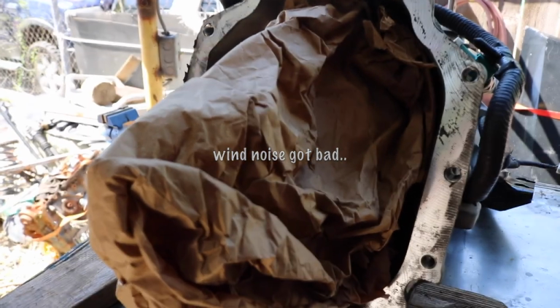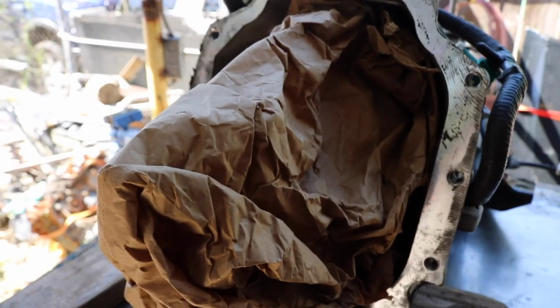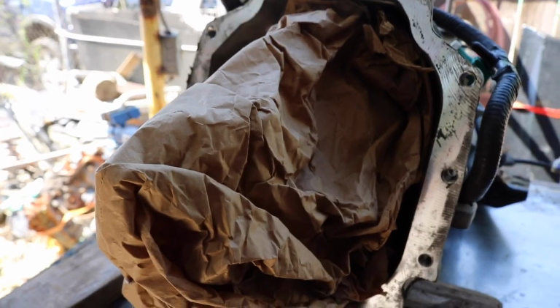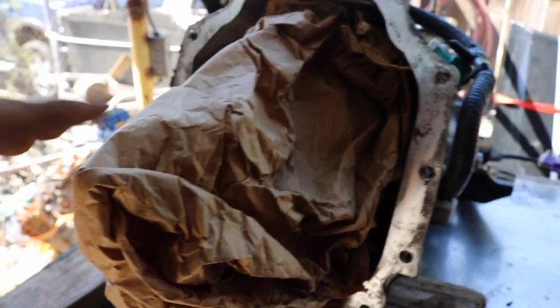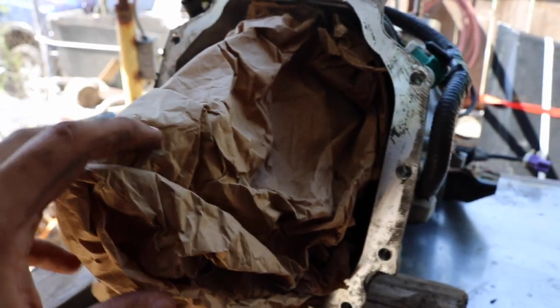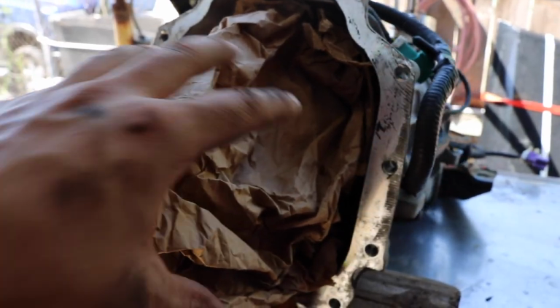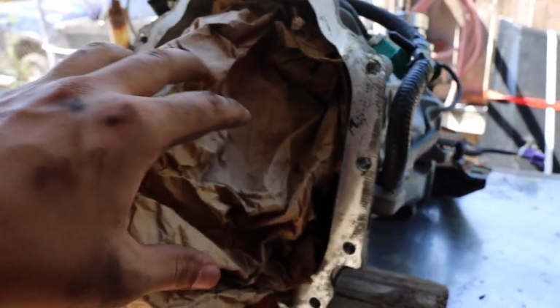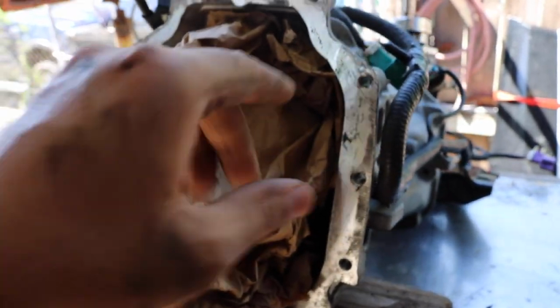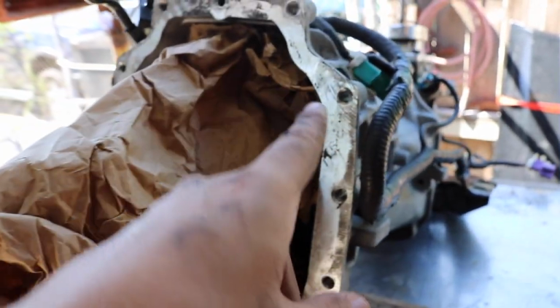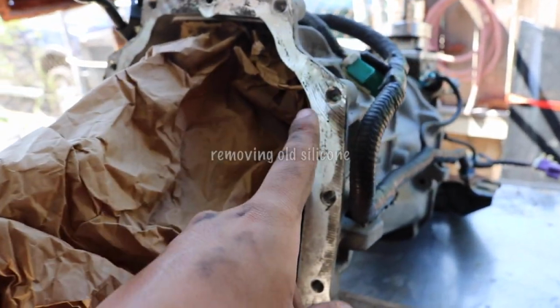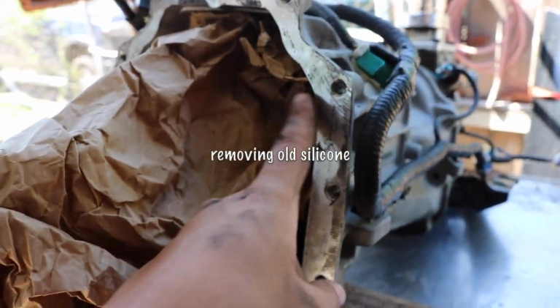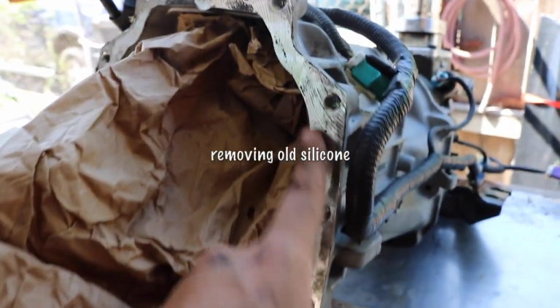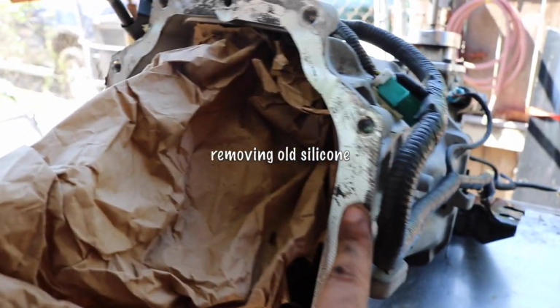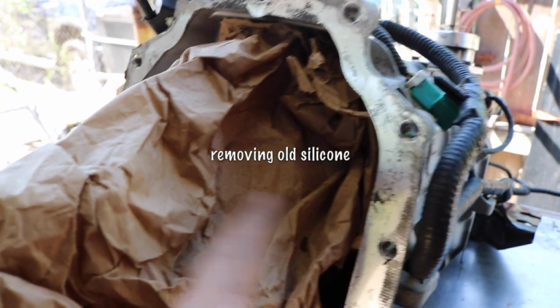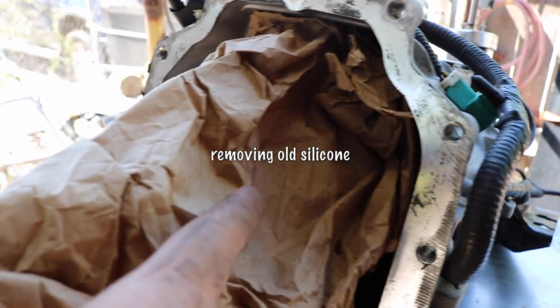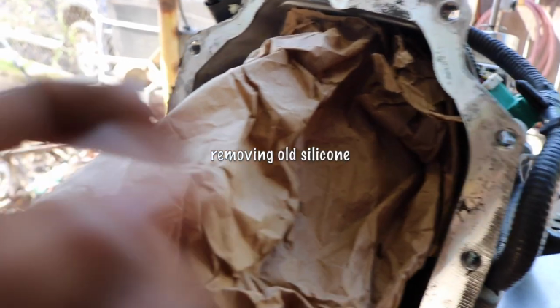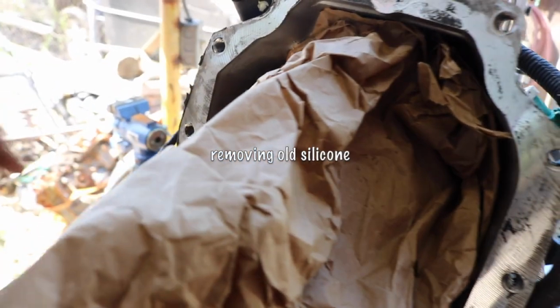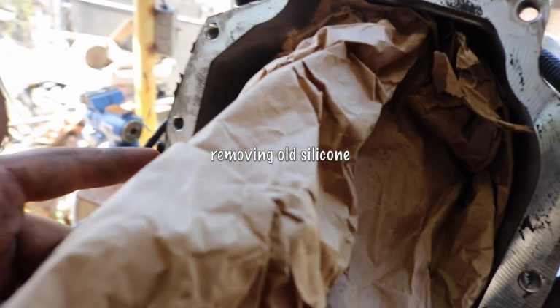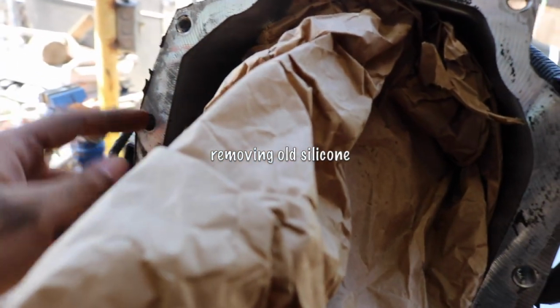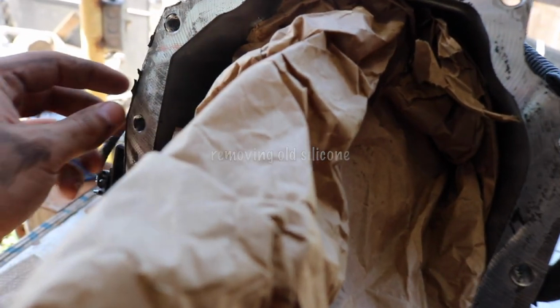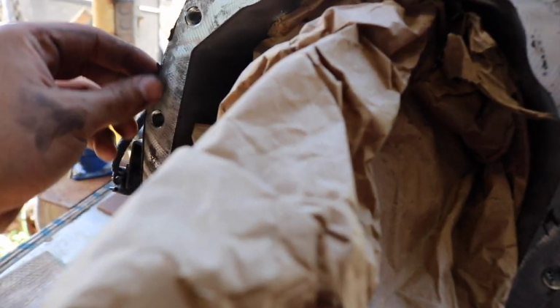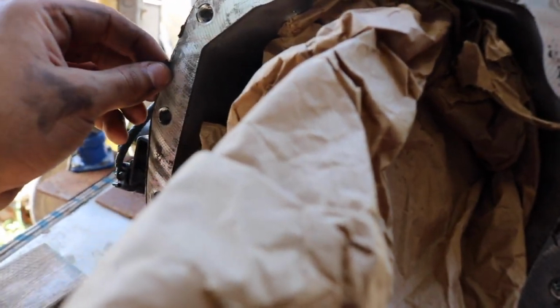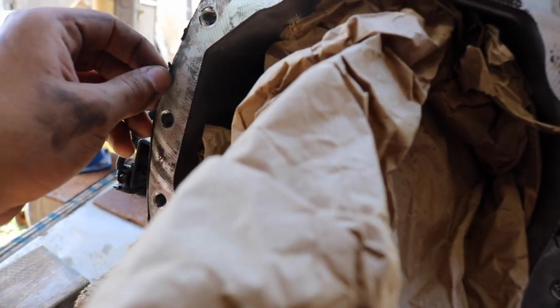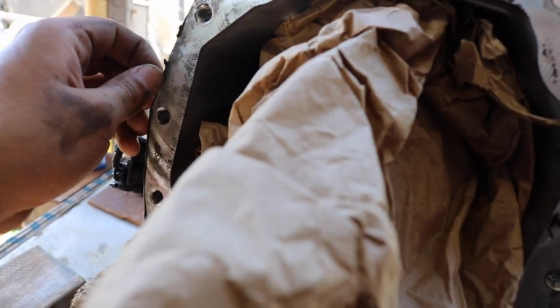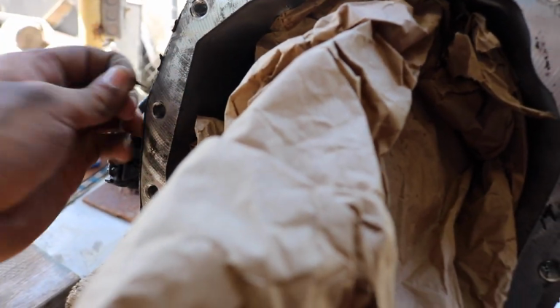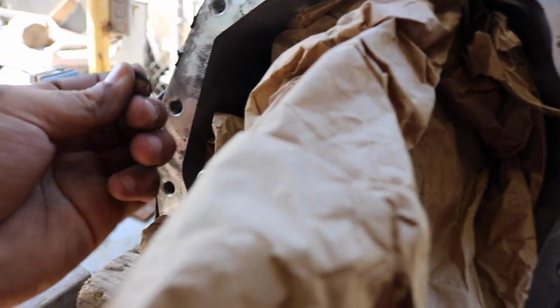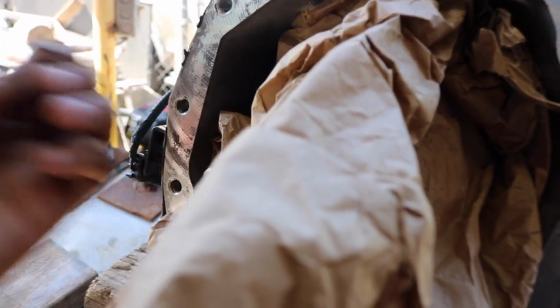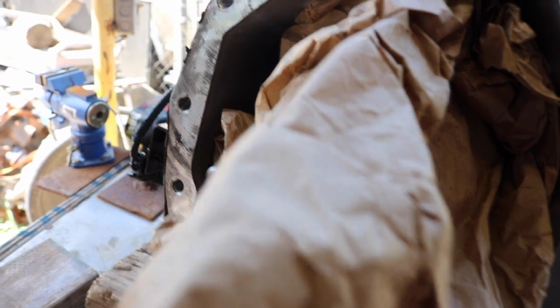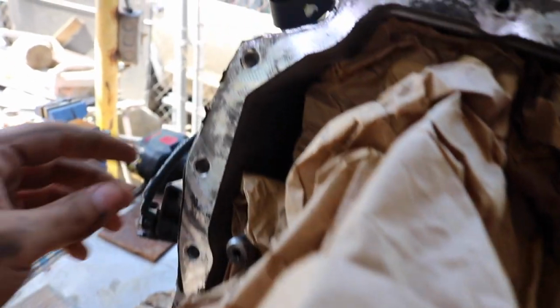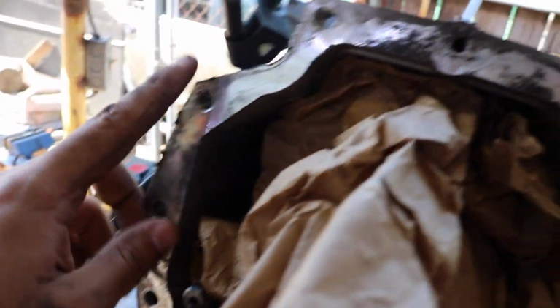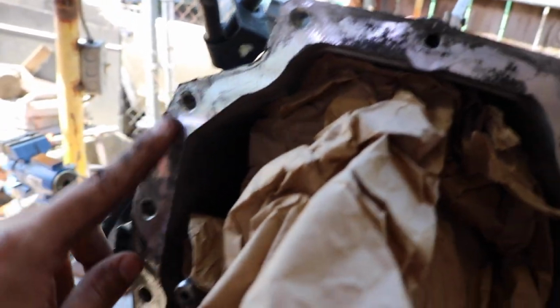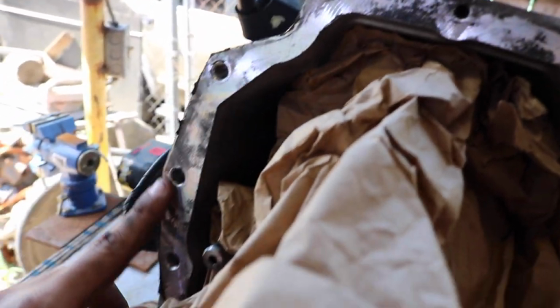All right, so I went ahead and covered everything. We need to take off the silicone and I don't want any debris or old silicone getting on the gears, so I'm going to clean all of this.